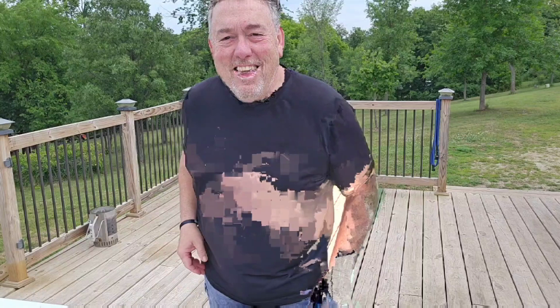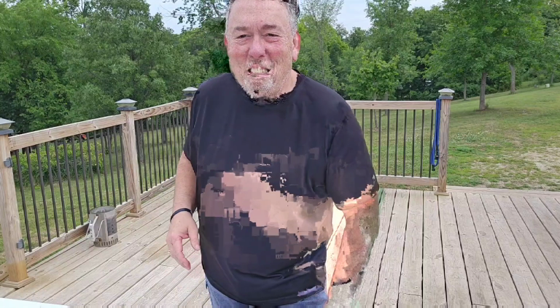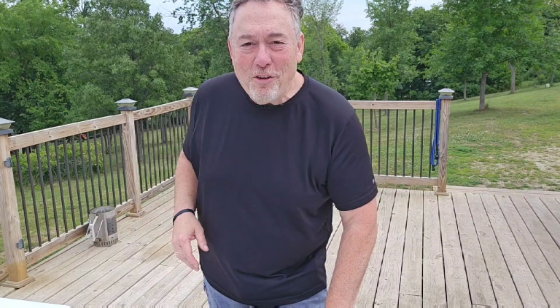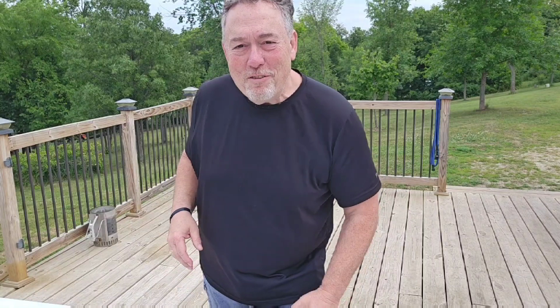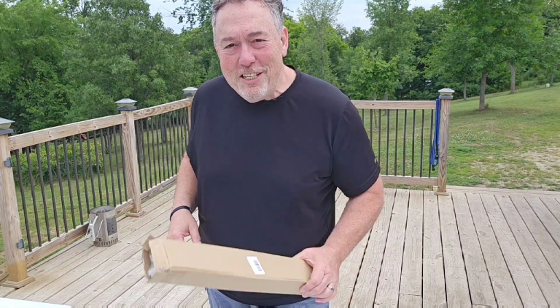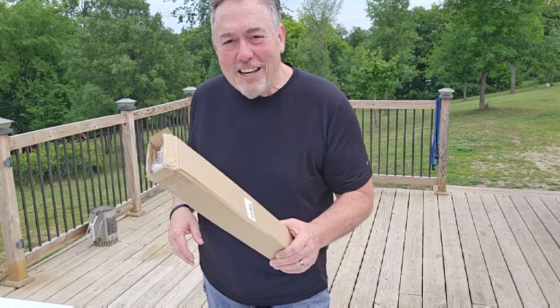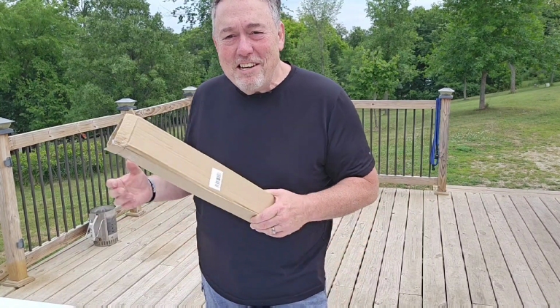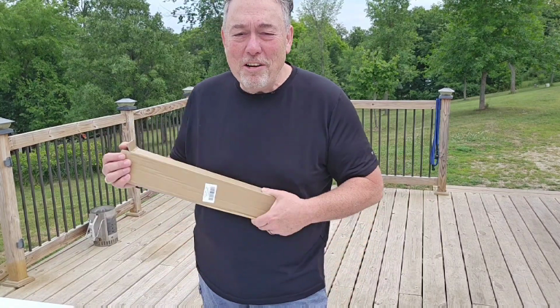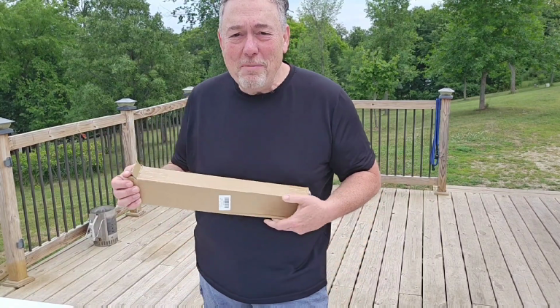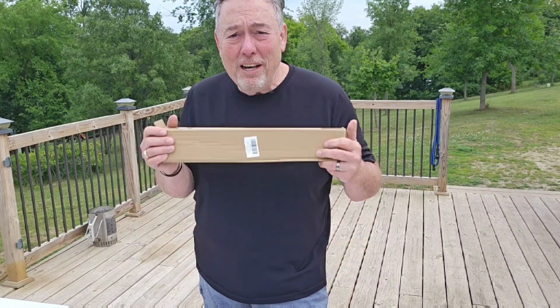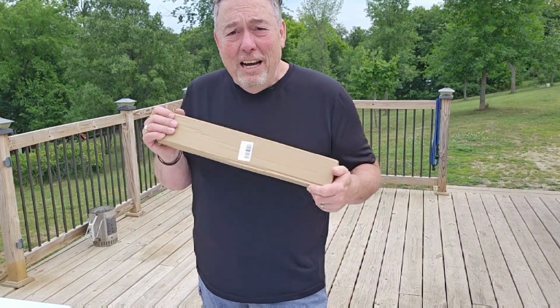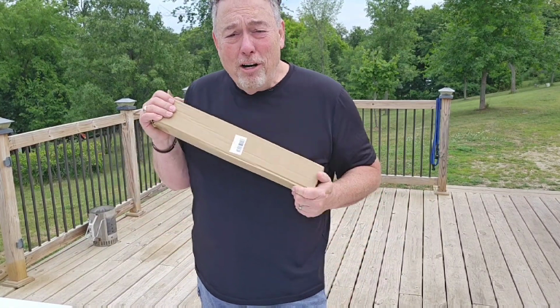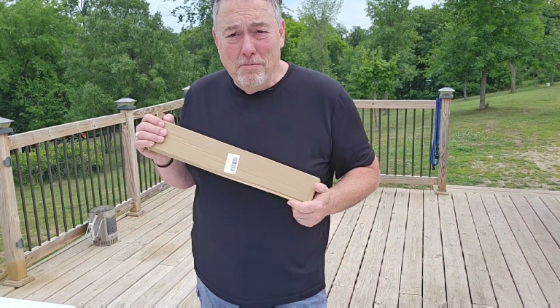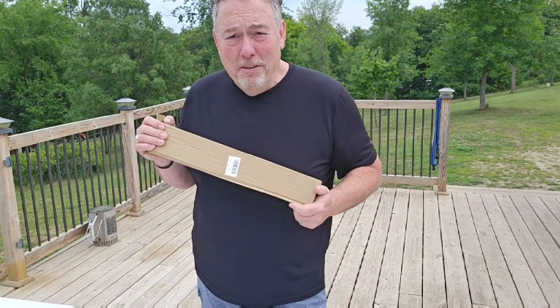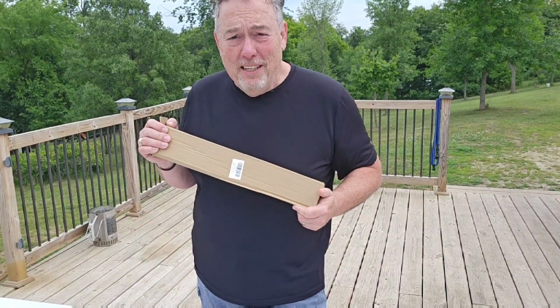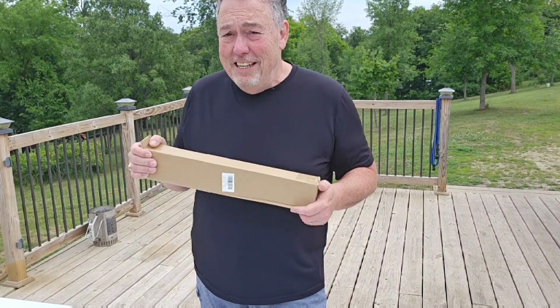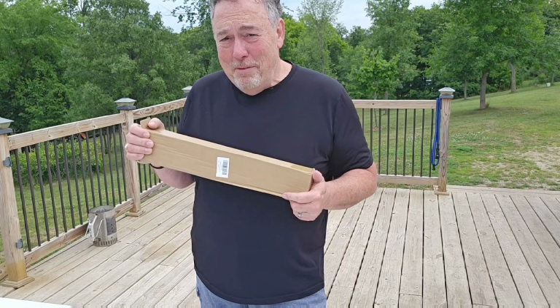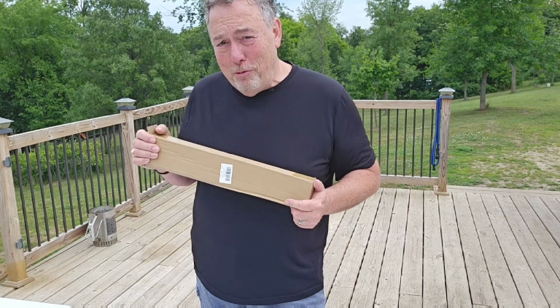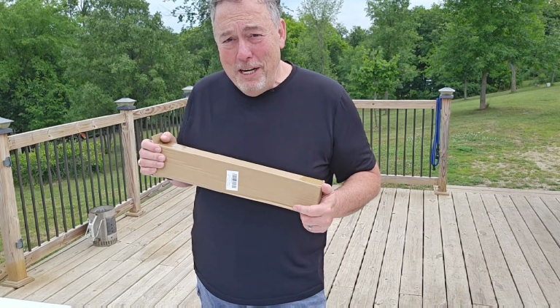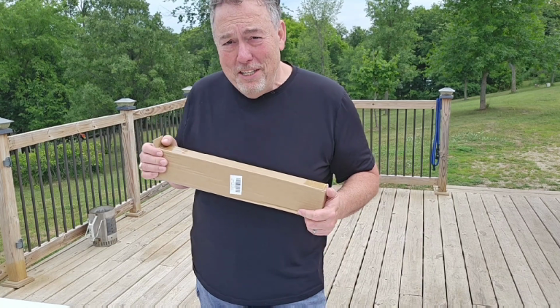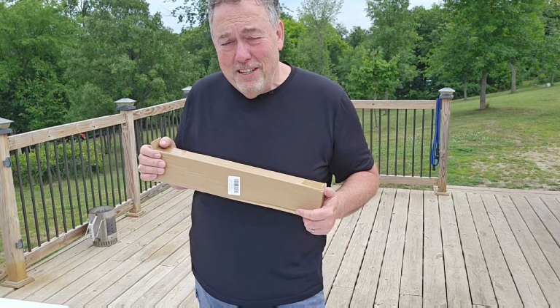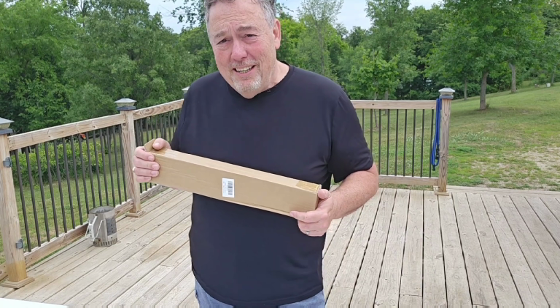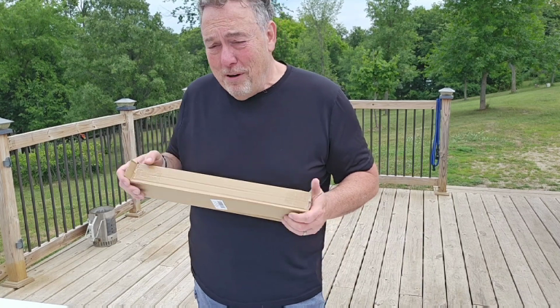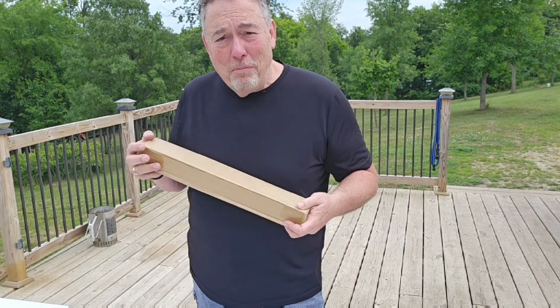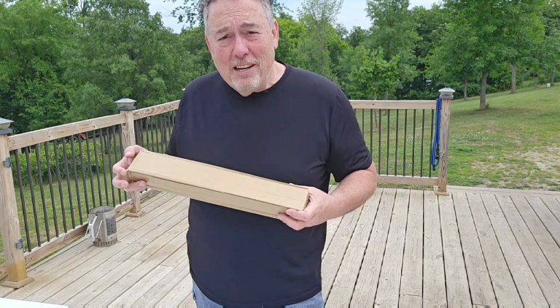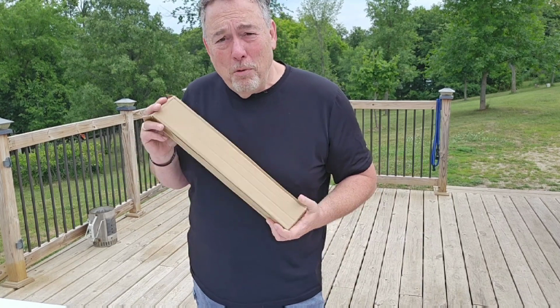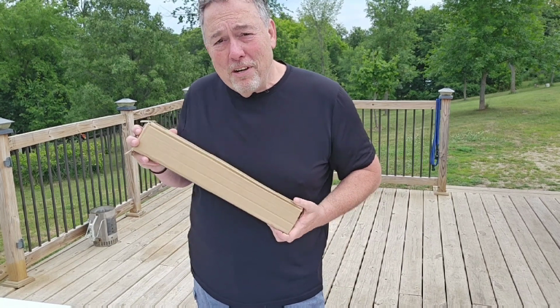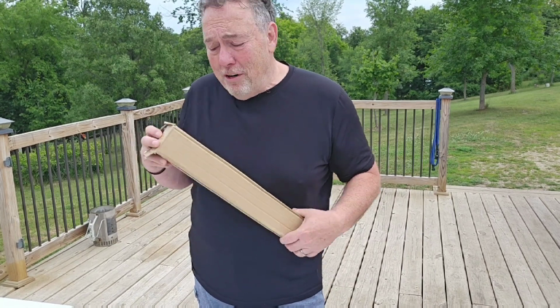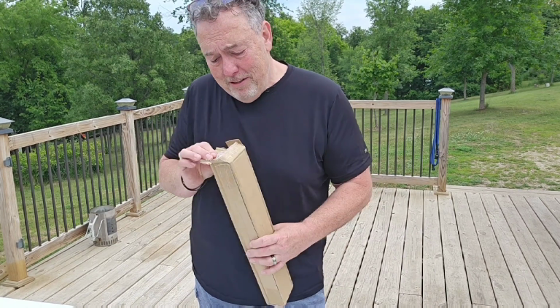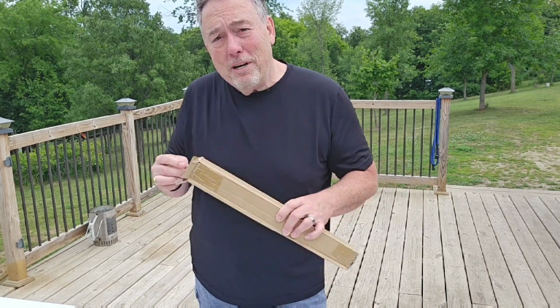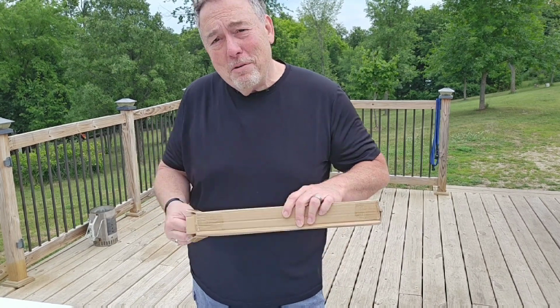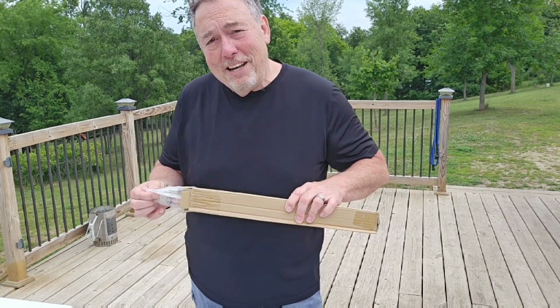Hi and welcome to another edition of Lee's Thoughts. Today we're outside because we got a product from a vendor — it's a beautiful rain gauge. We put this out in the garden, so let's open it up and see what we've got.